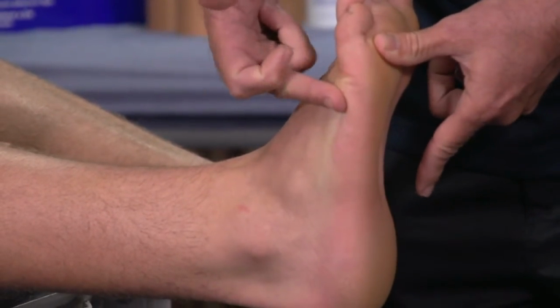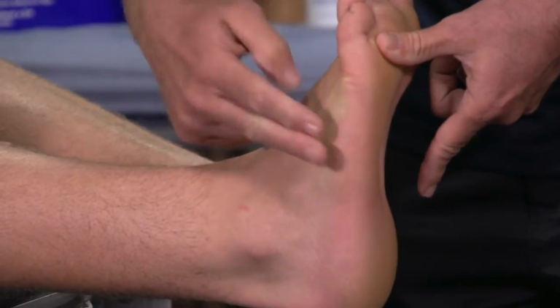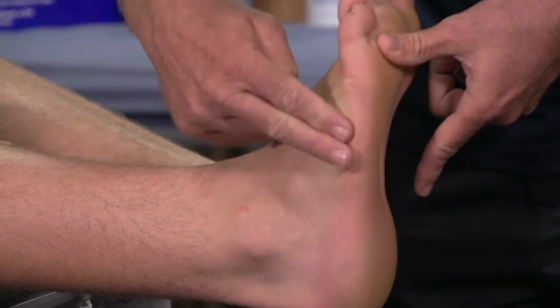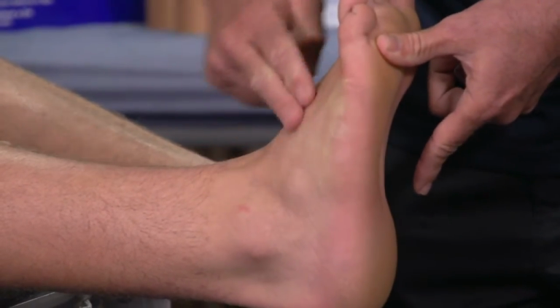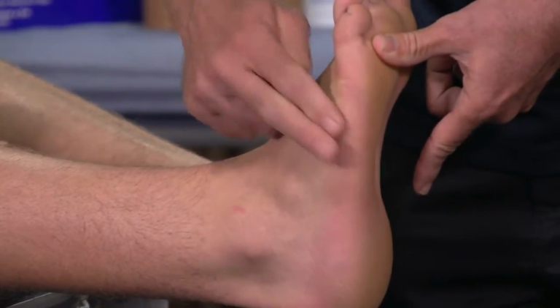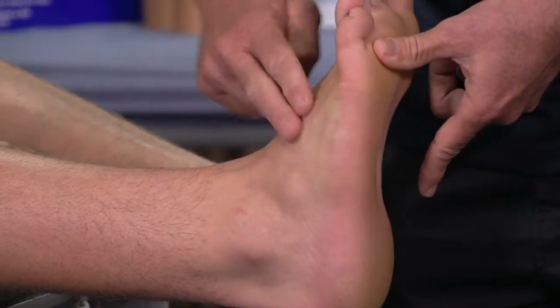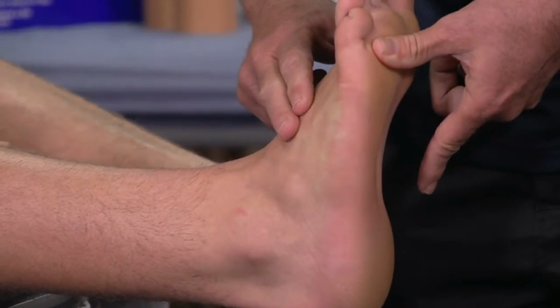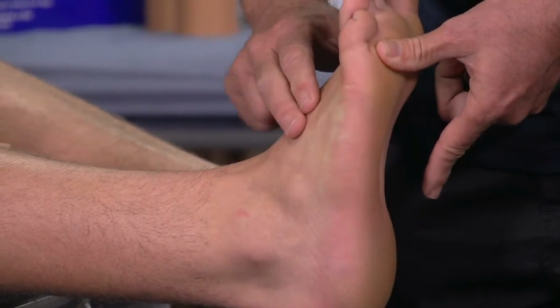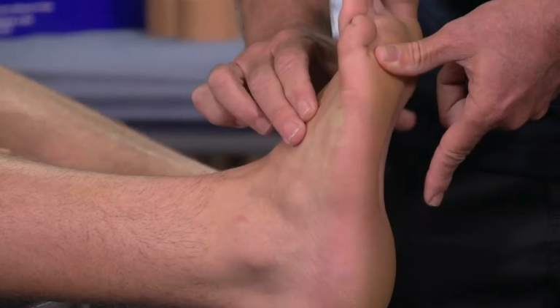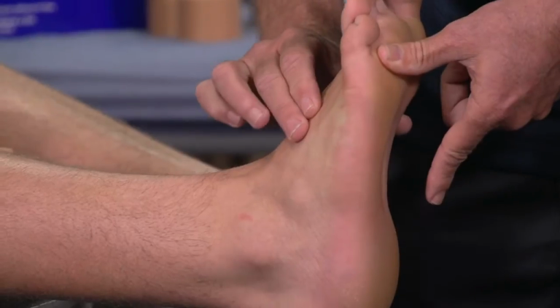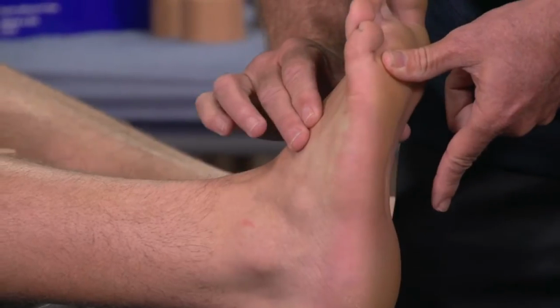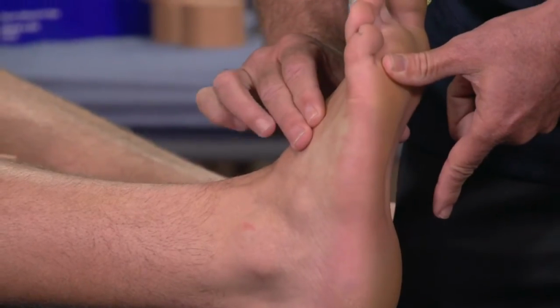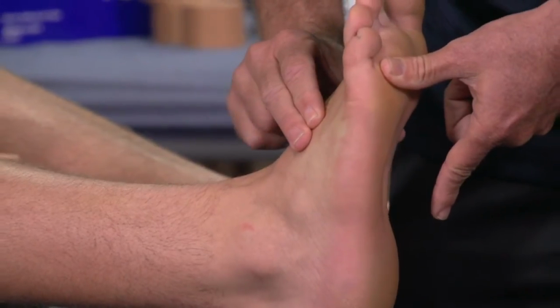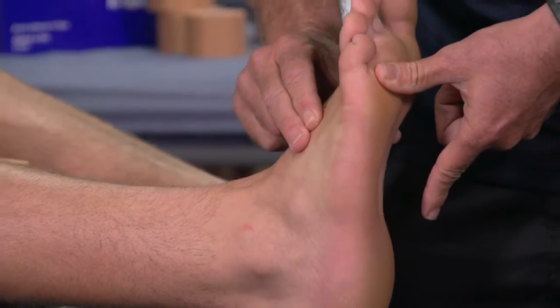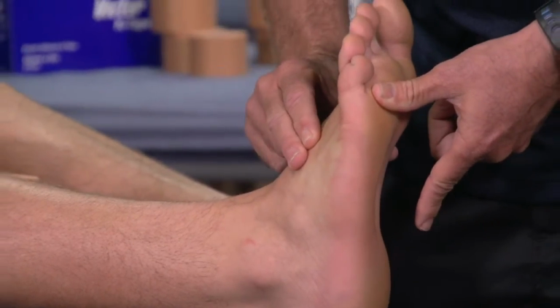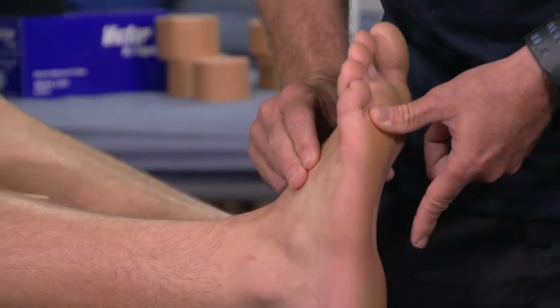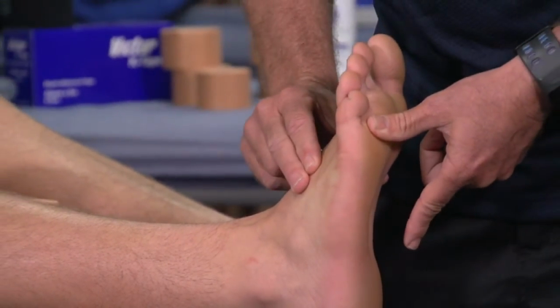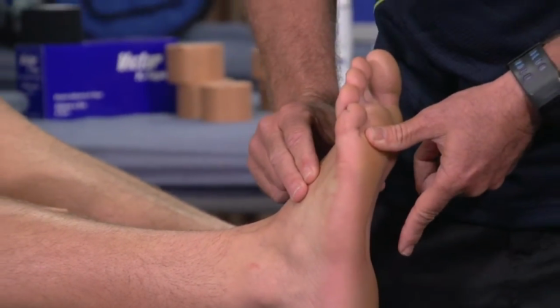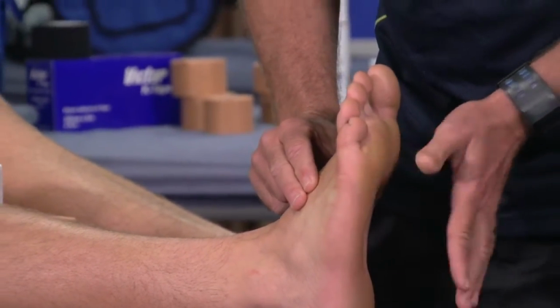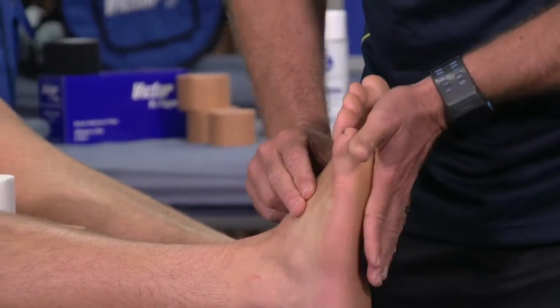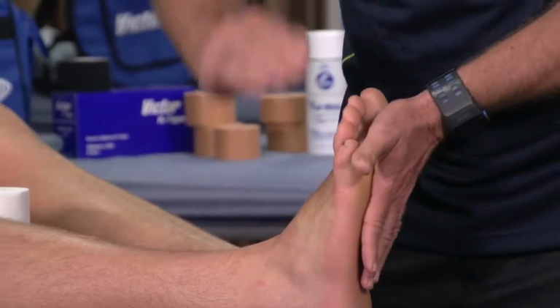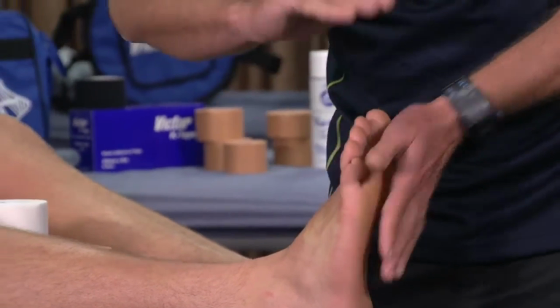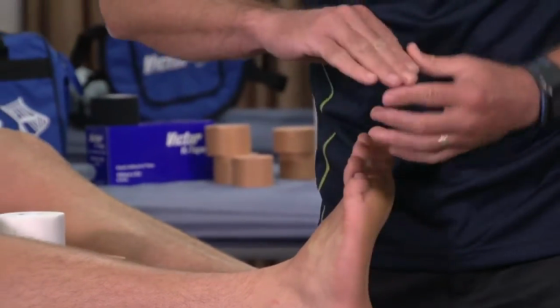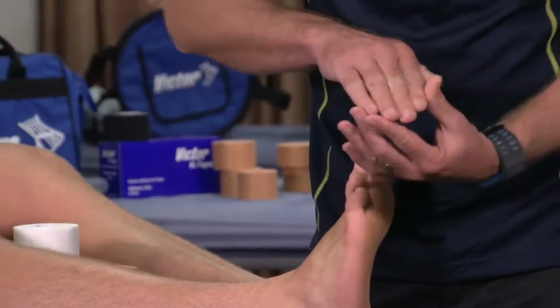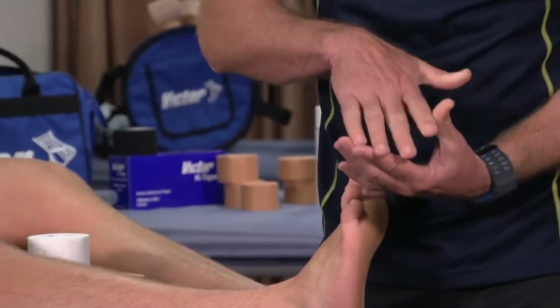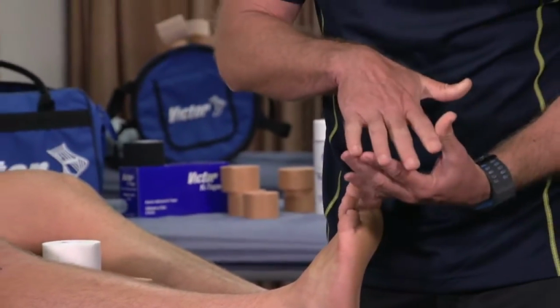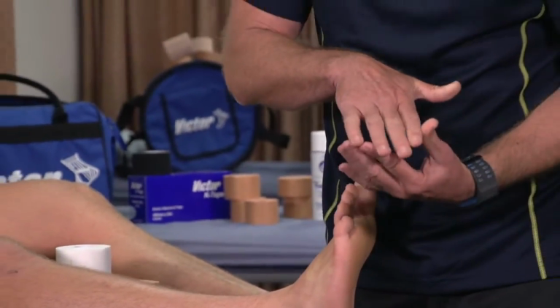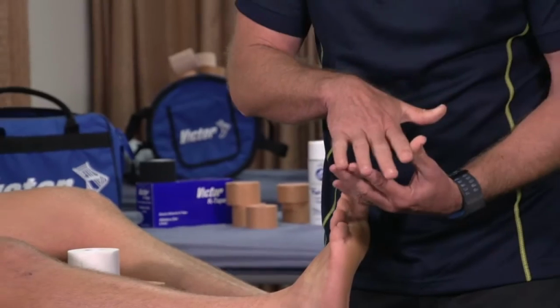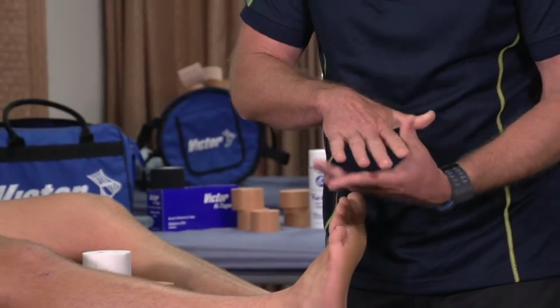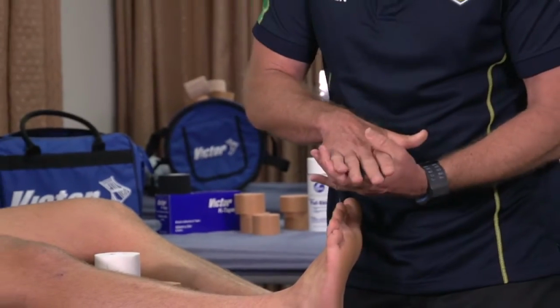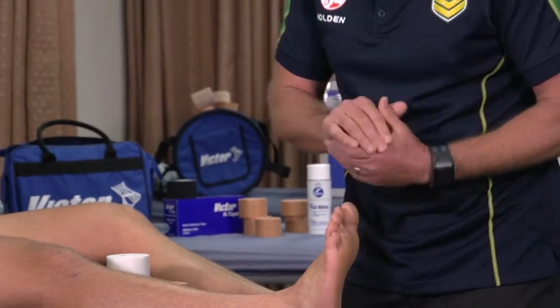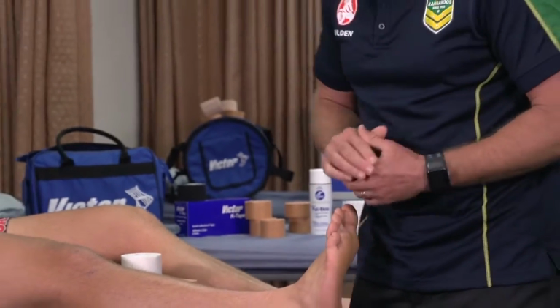If you put tape around the top of the foot, it can constrict the foot when the pressure goes down — the metatarsals can all spread, causing constriction.